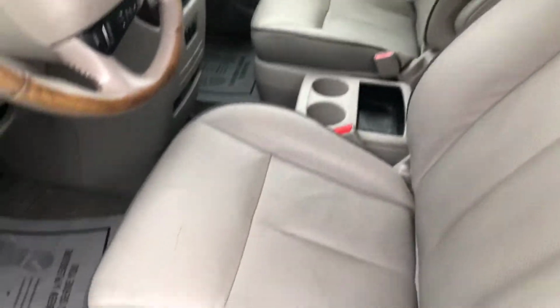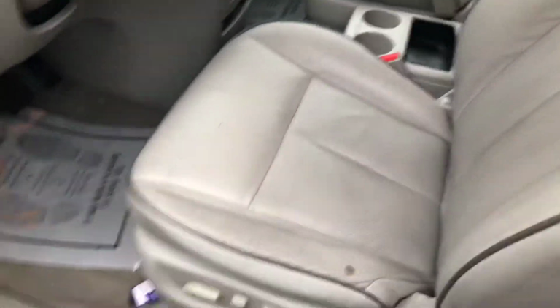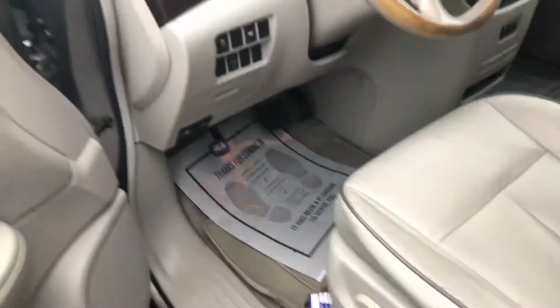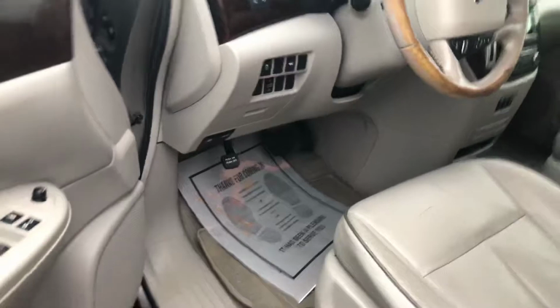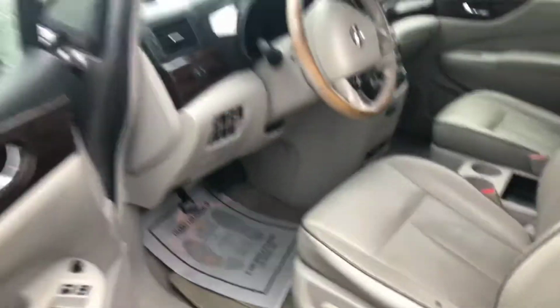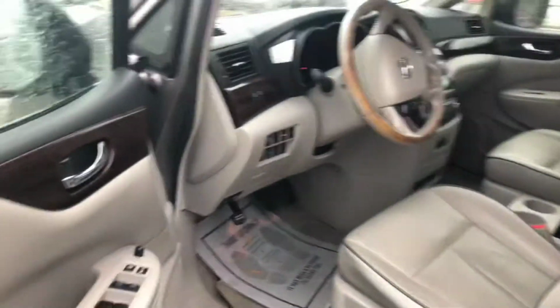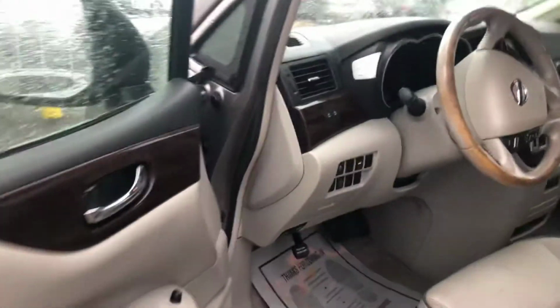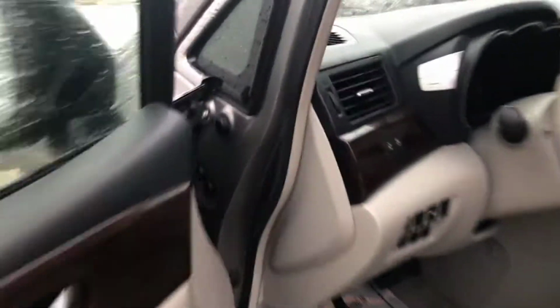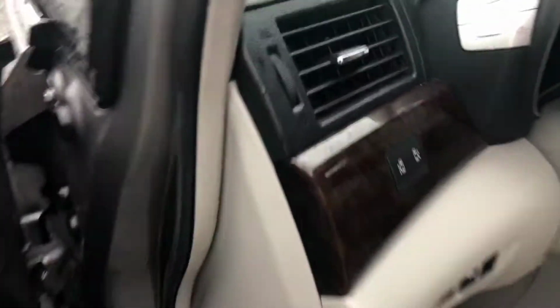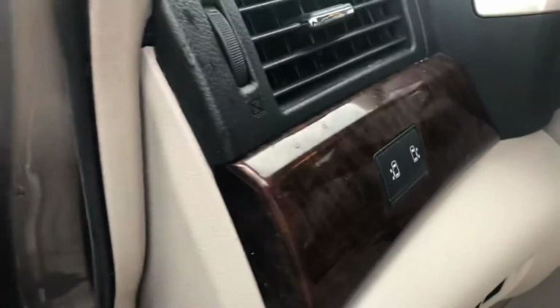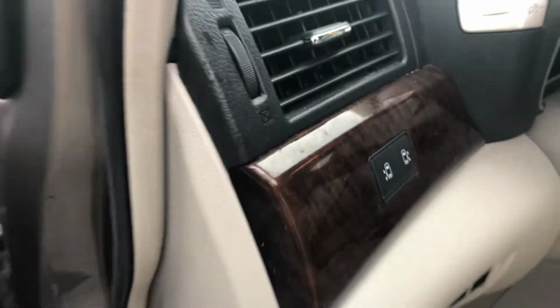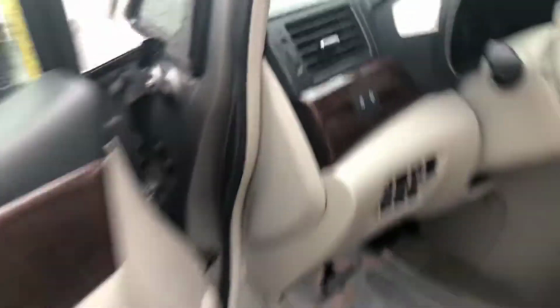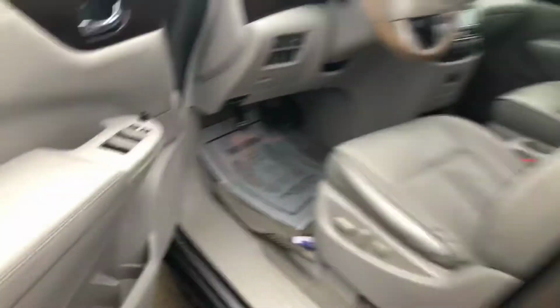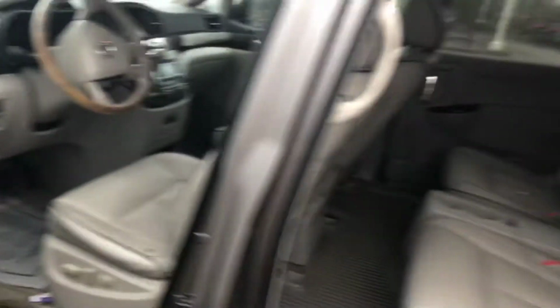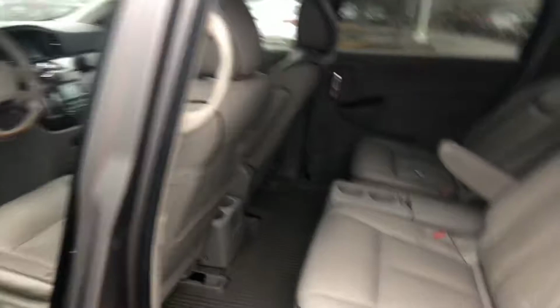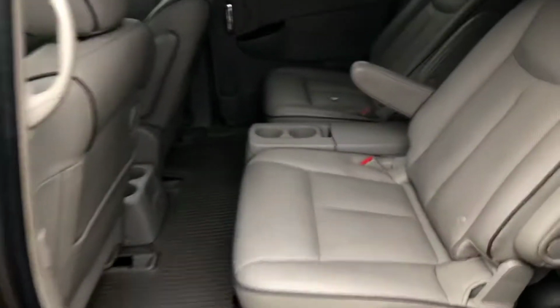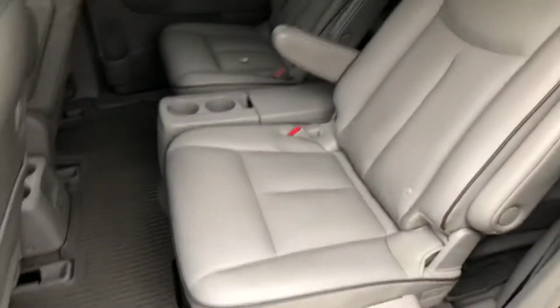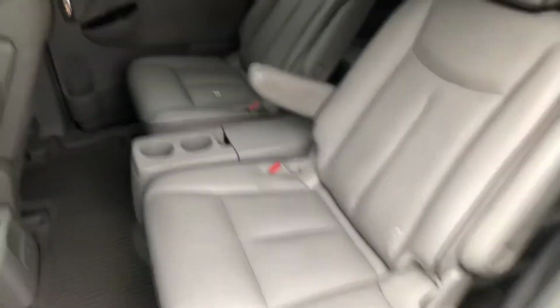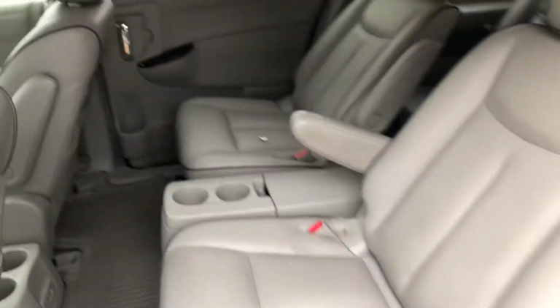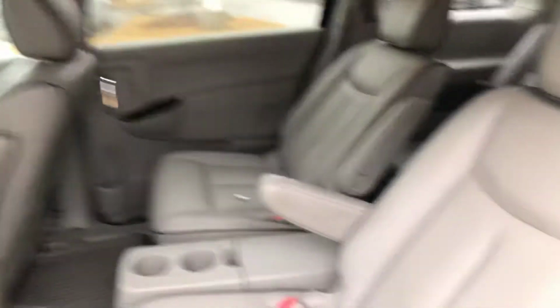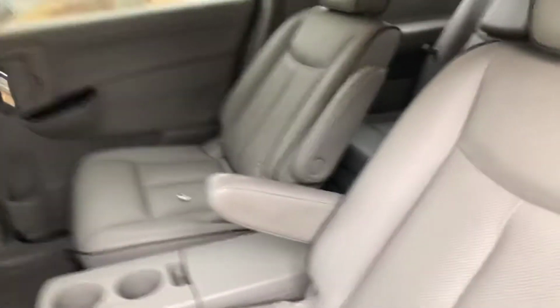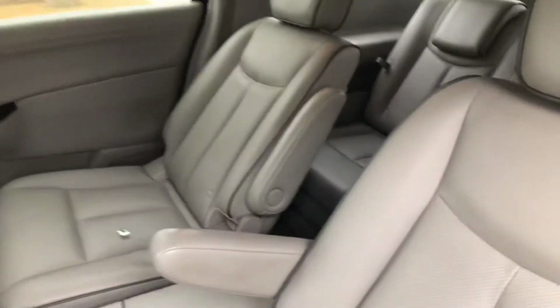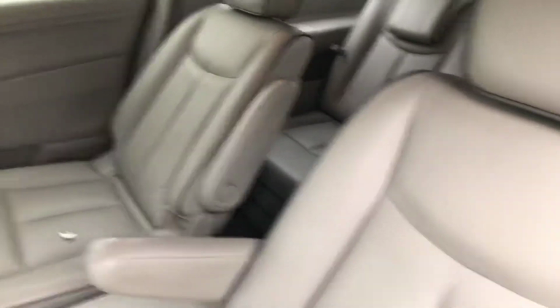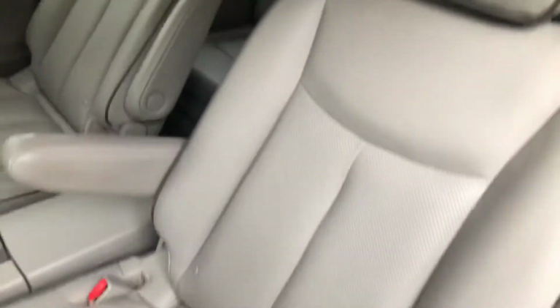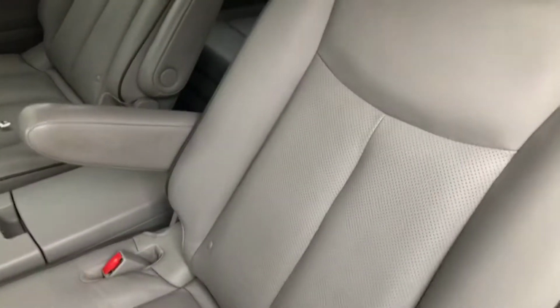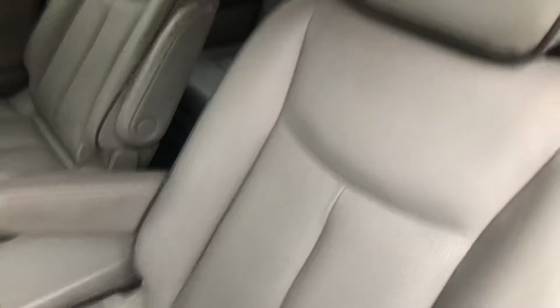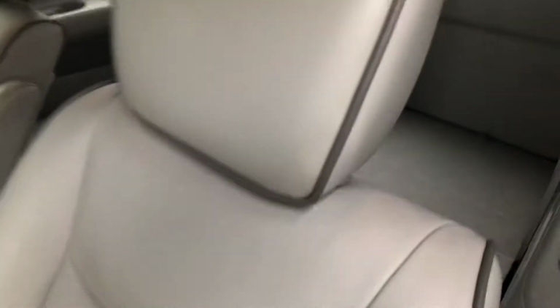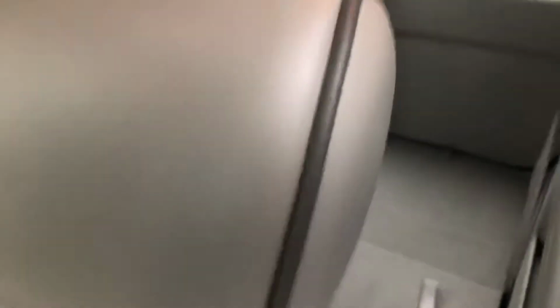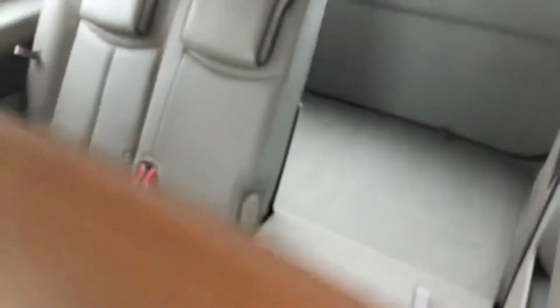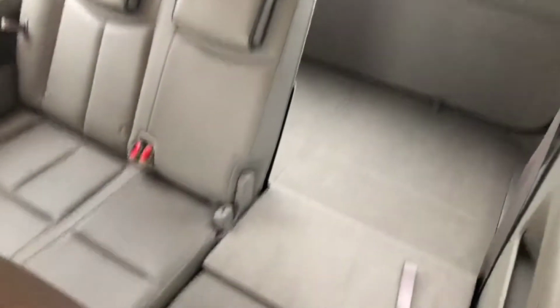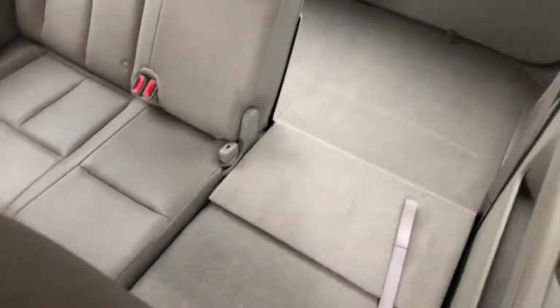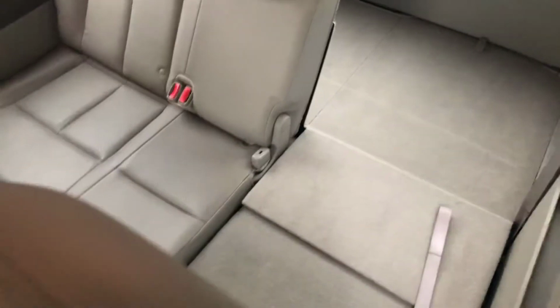This is super clean for a 2011. You also have the buttons right here that will open up the rear doors as well. You have the captain's chairs in the center and you can lean those back all the way. Back seats fold down.